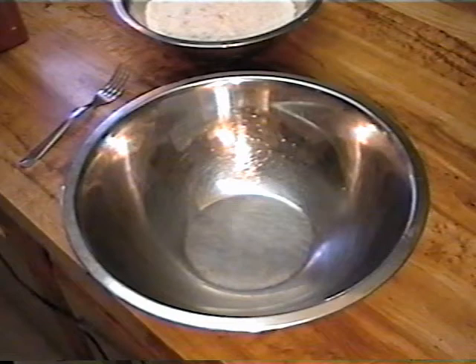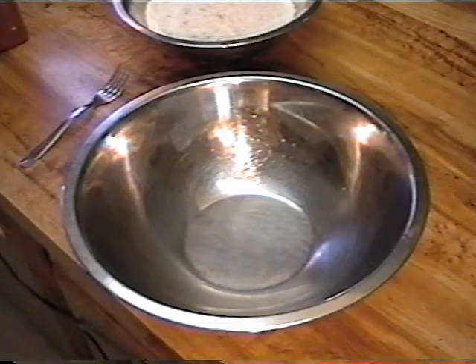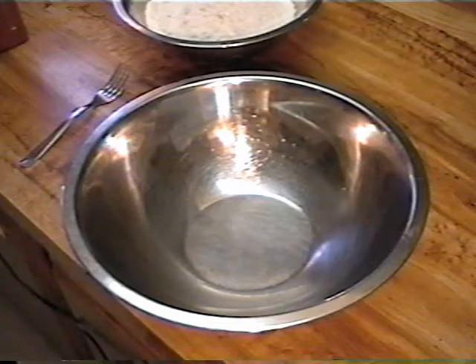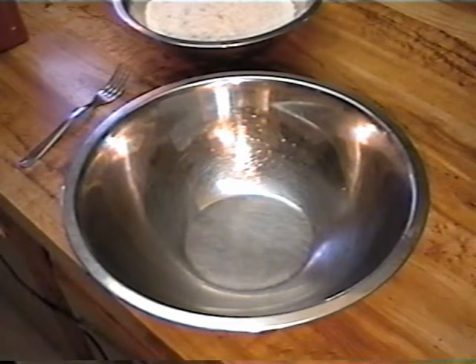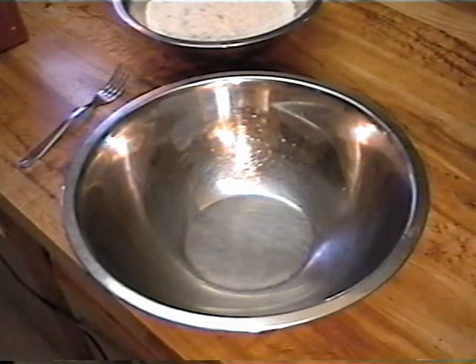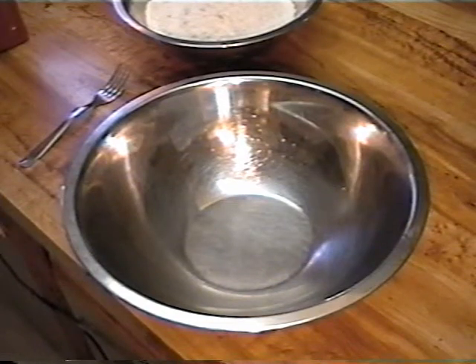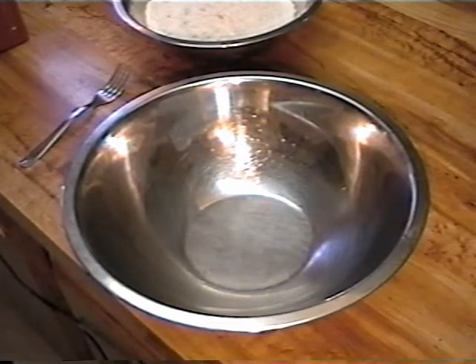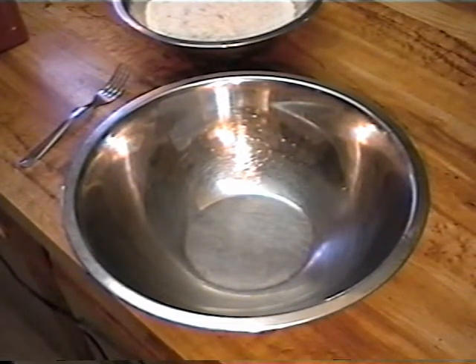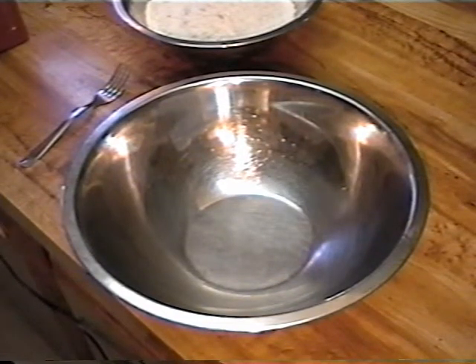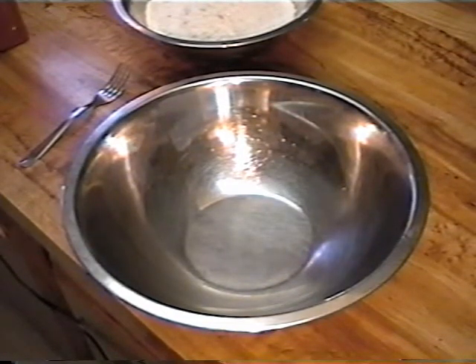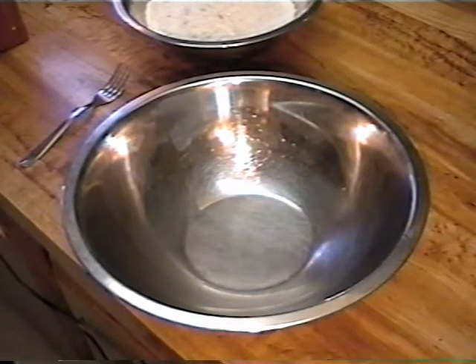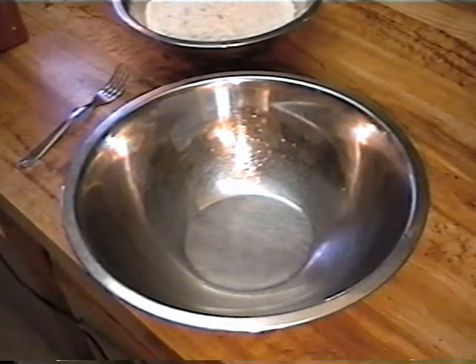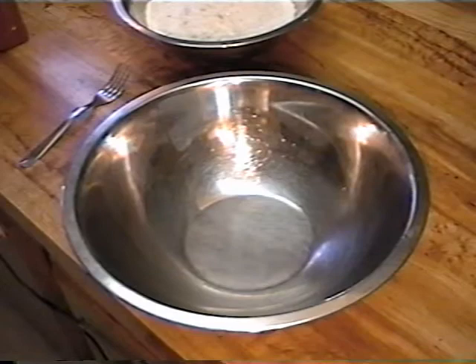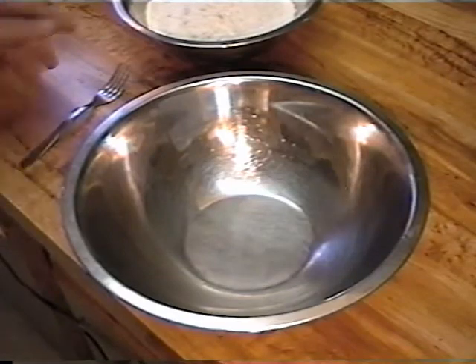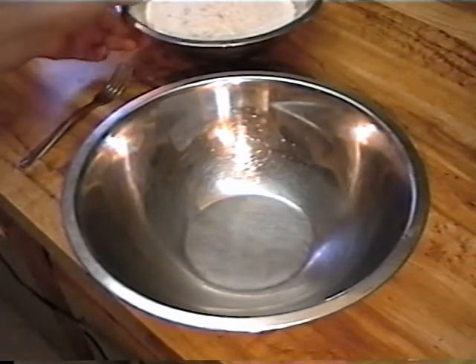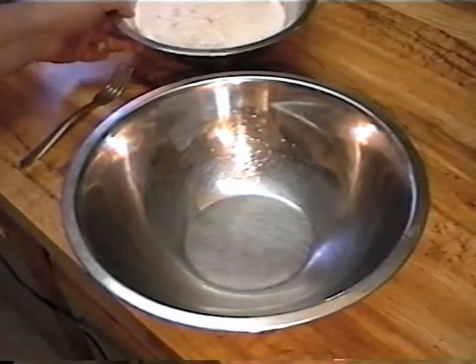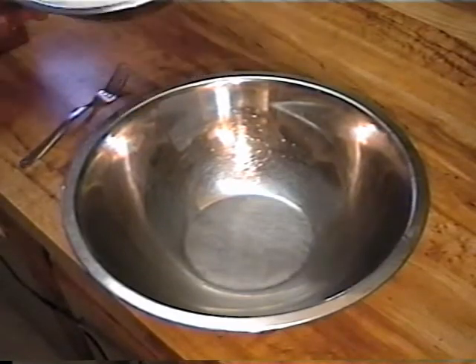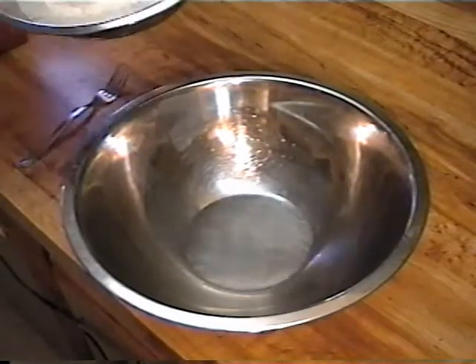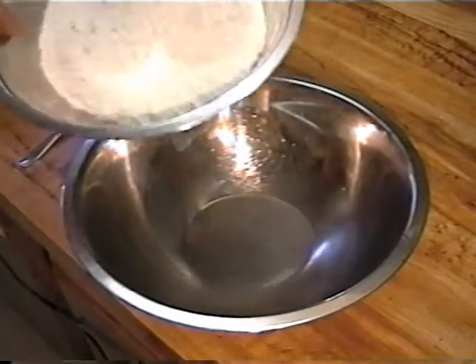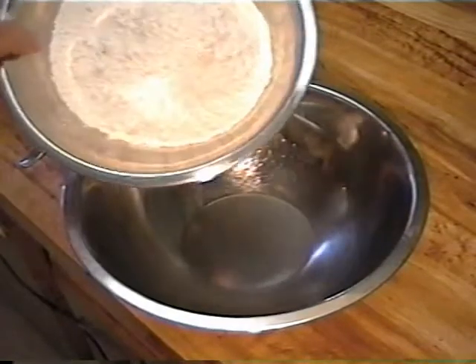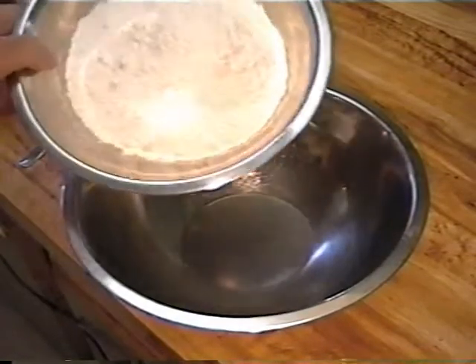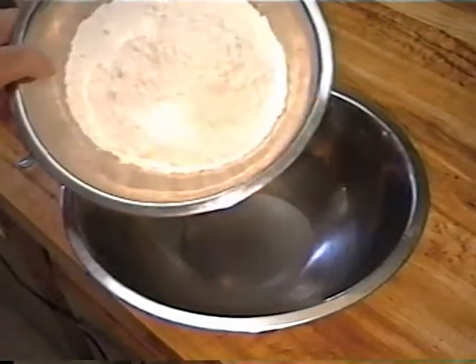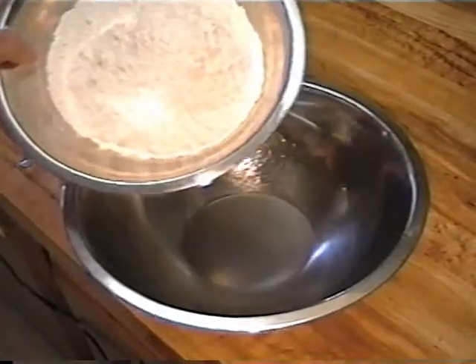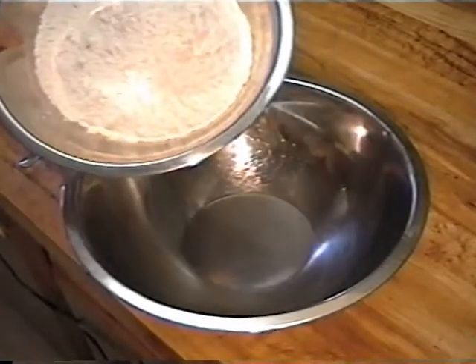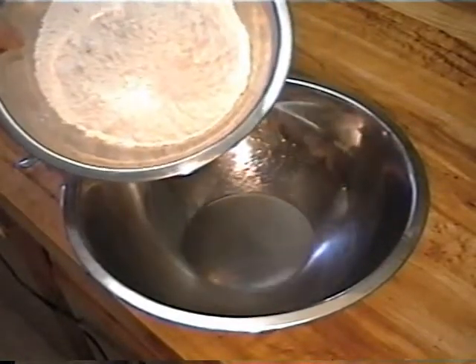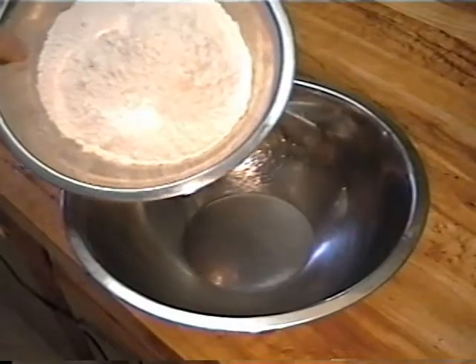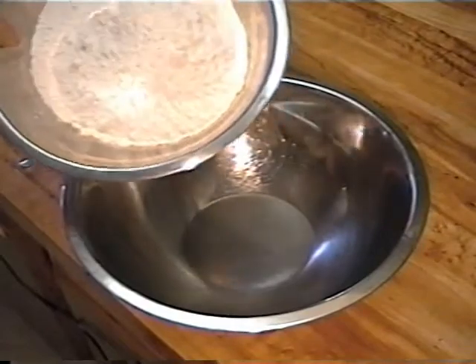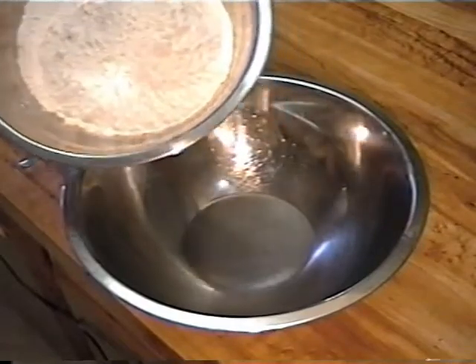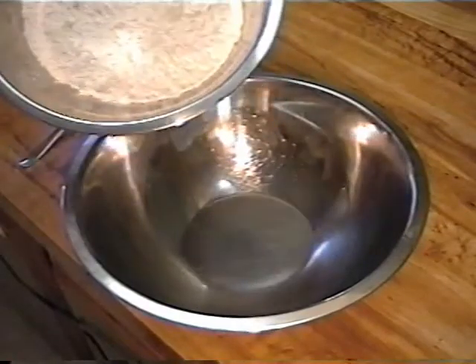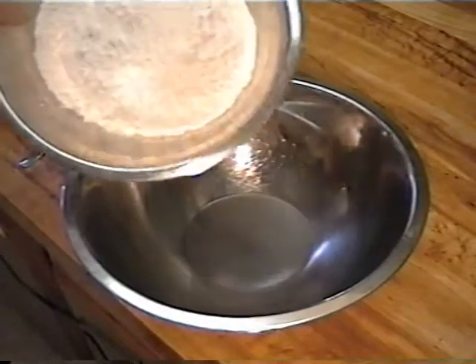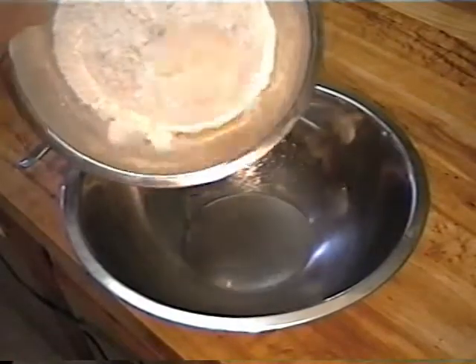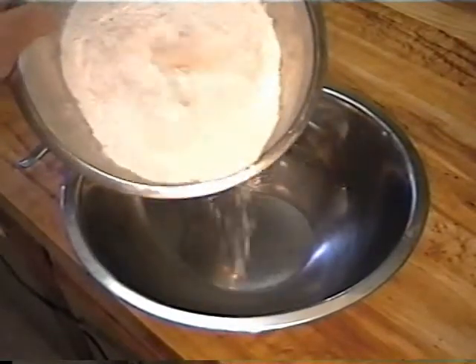This is dude's fish batter. So, you start with just some regular sifted general purpose flour.